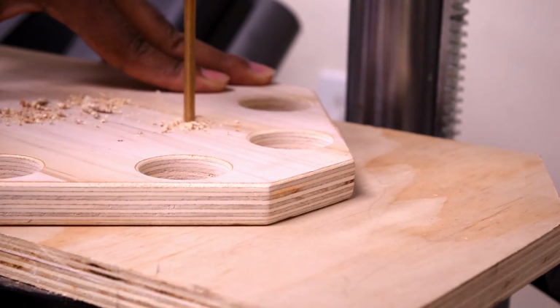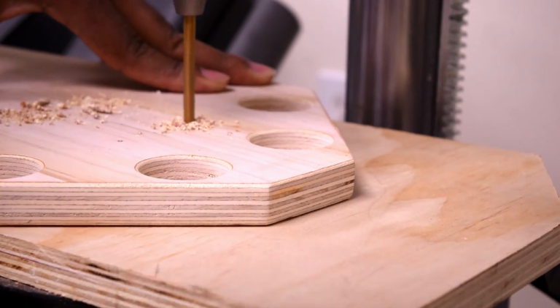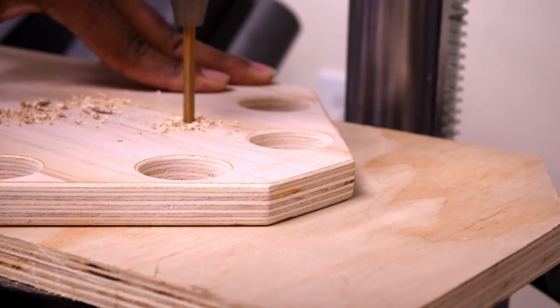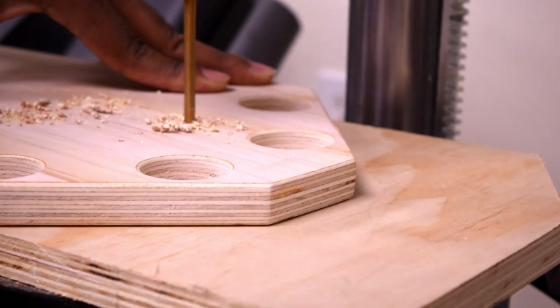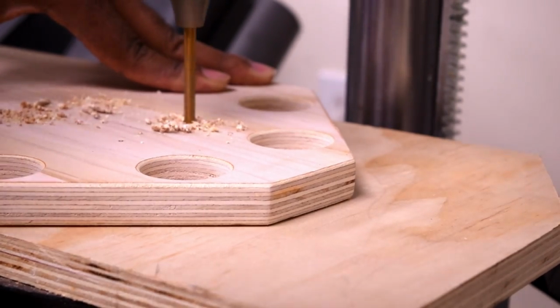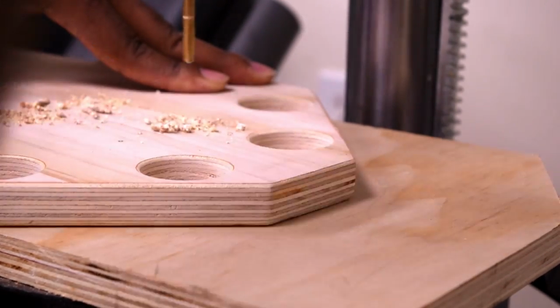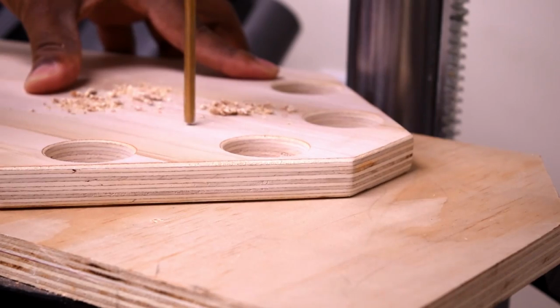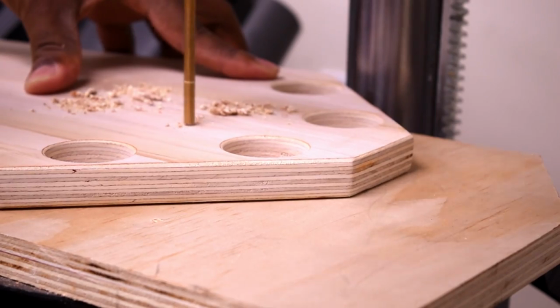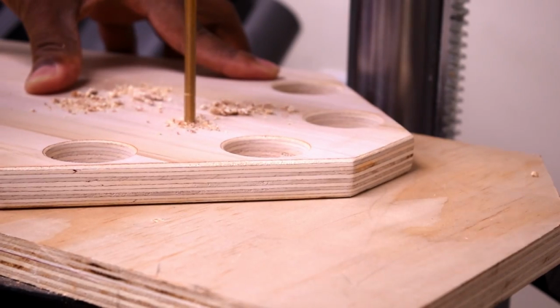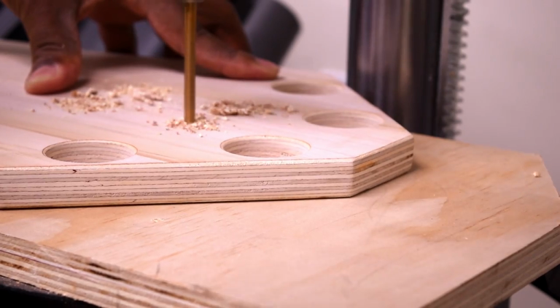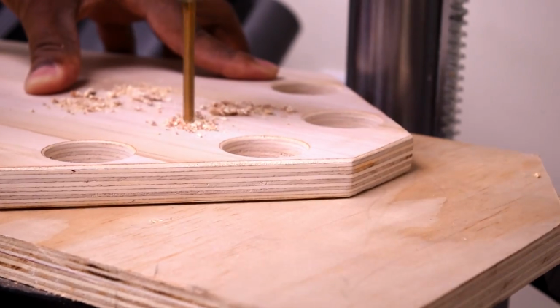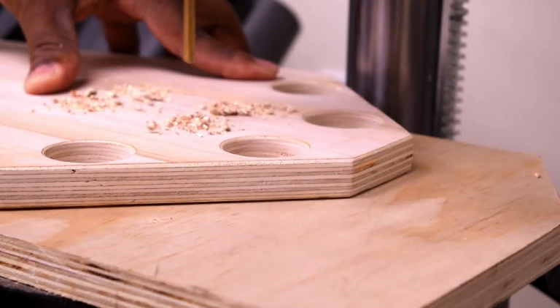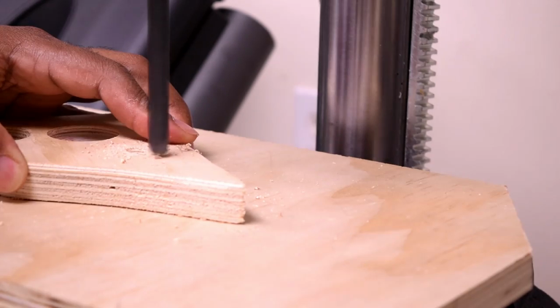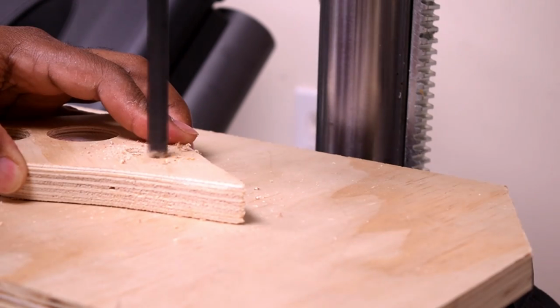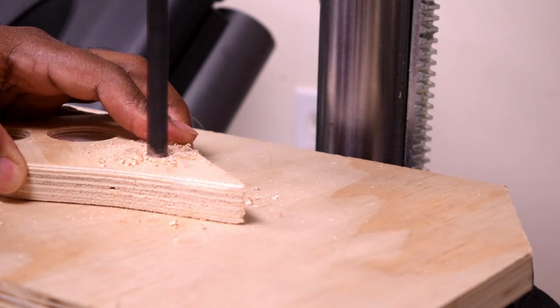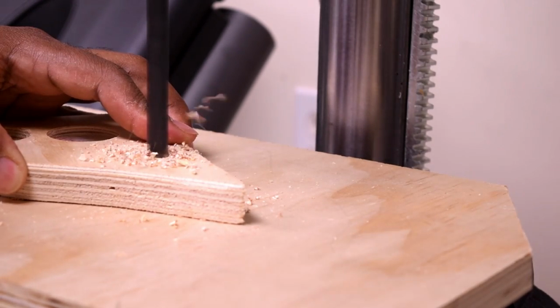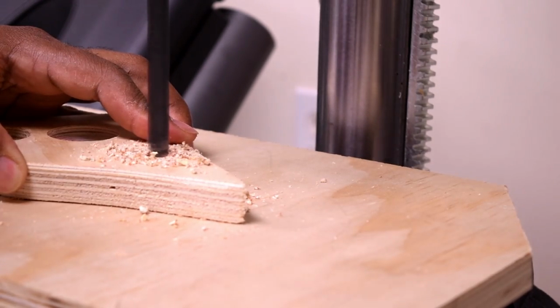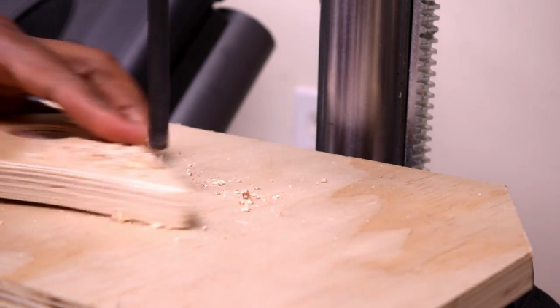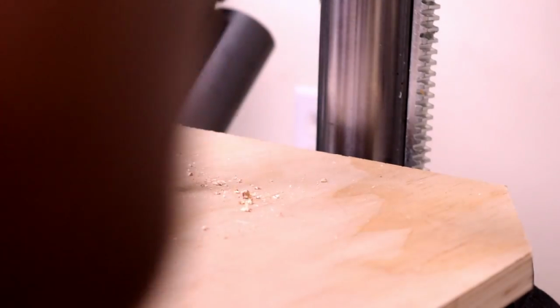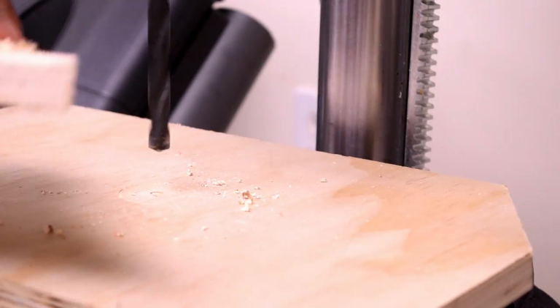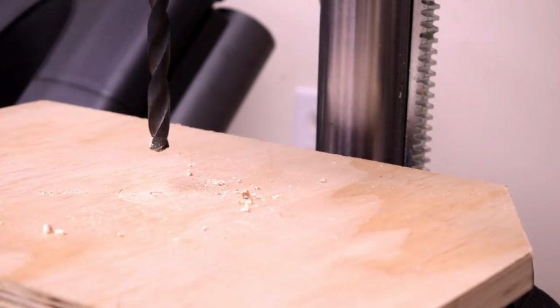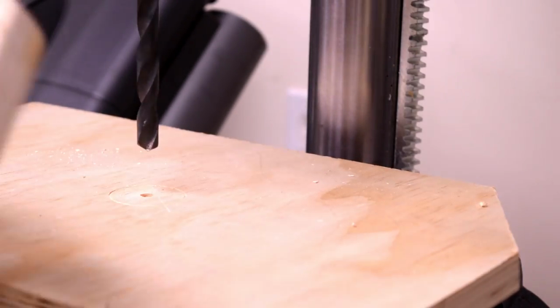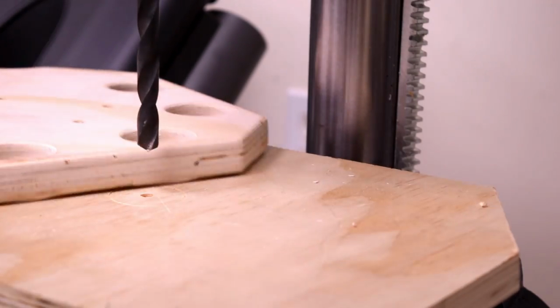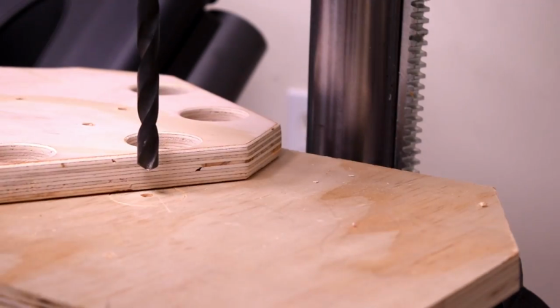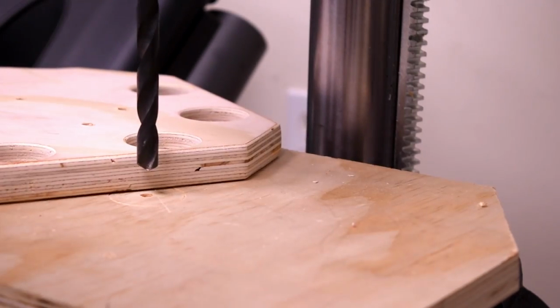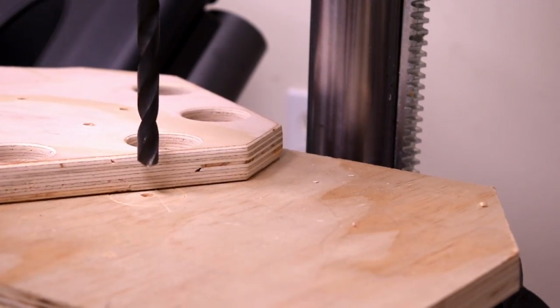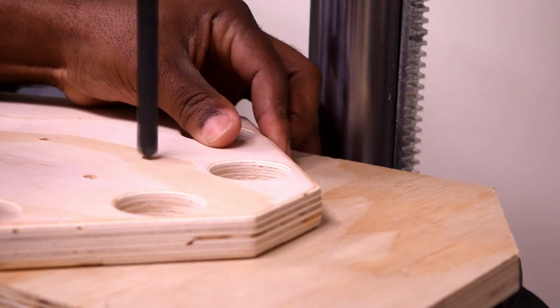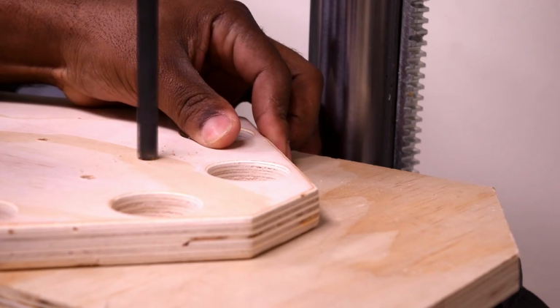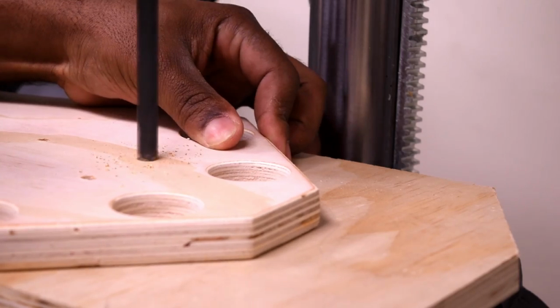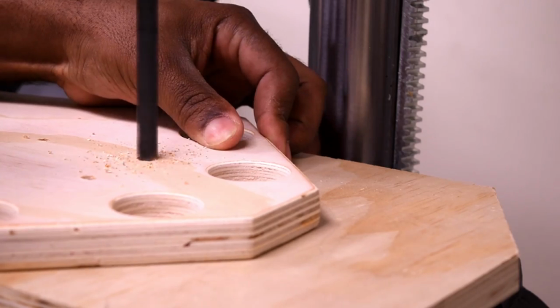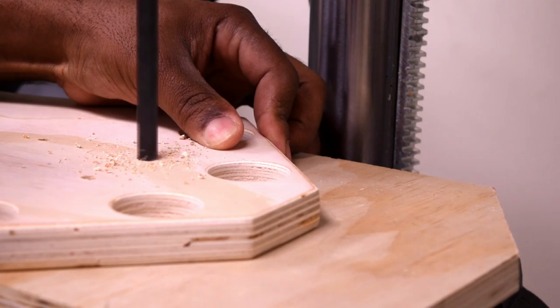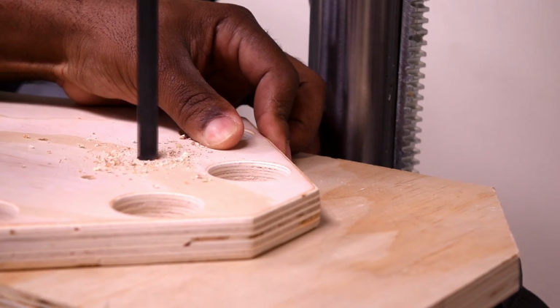I drilled the holes out then came back with a larger bit to countersink the holes. I used a scrap piece of wood to set the right depth before I went to my permanent piece.